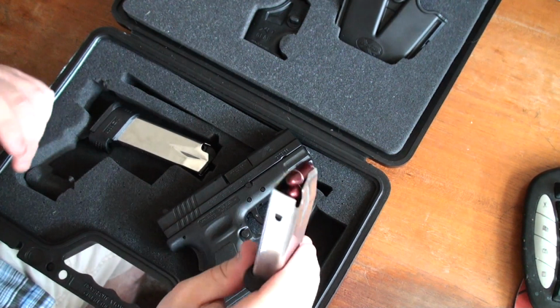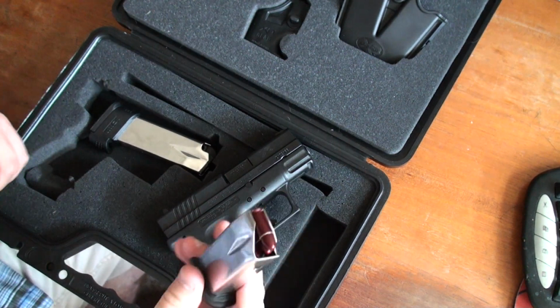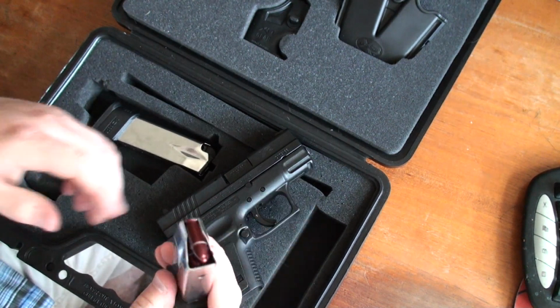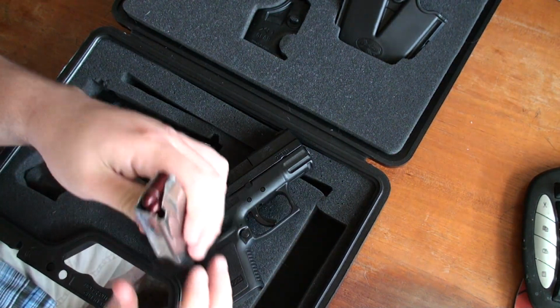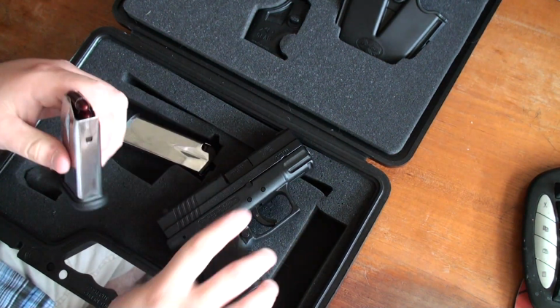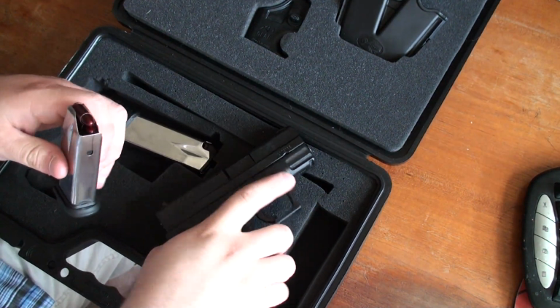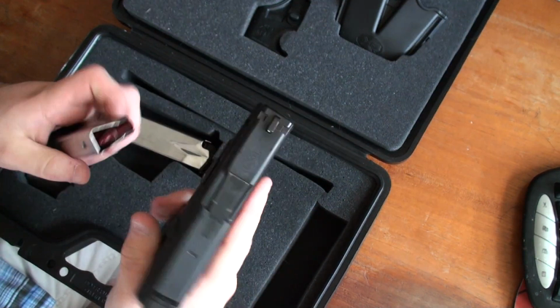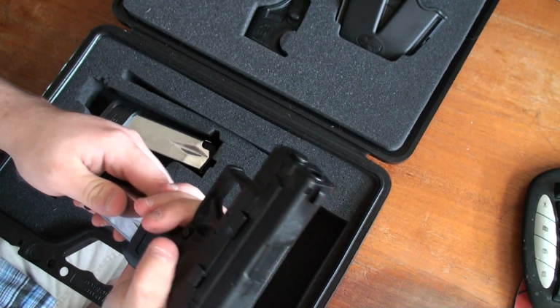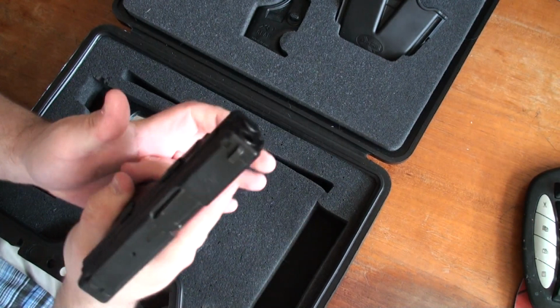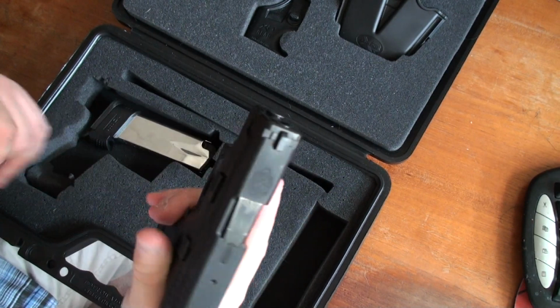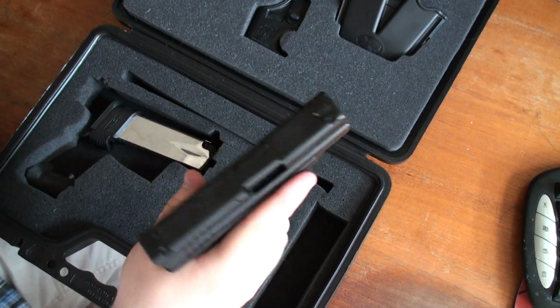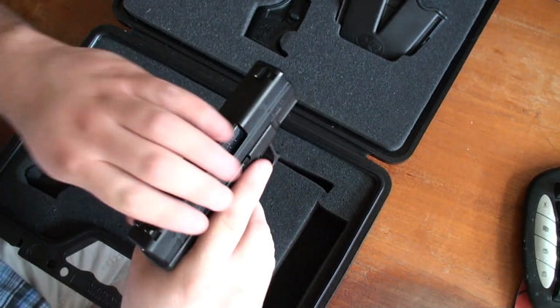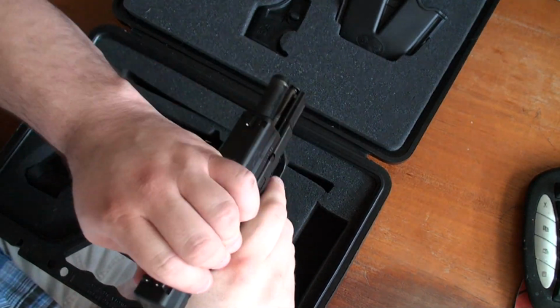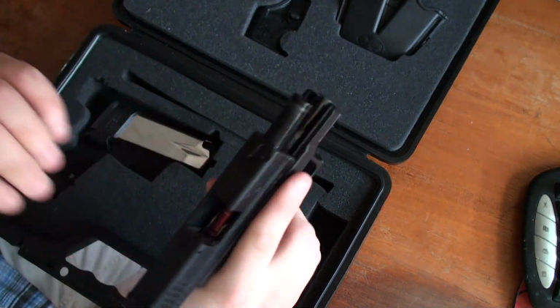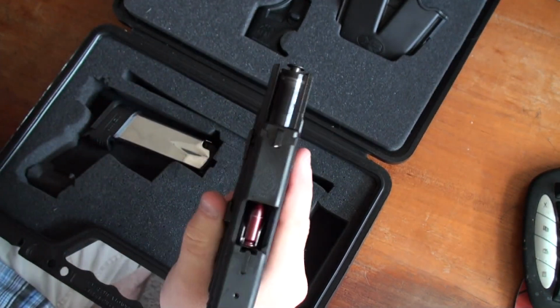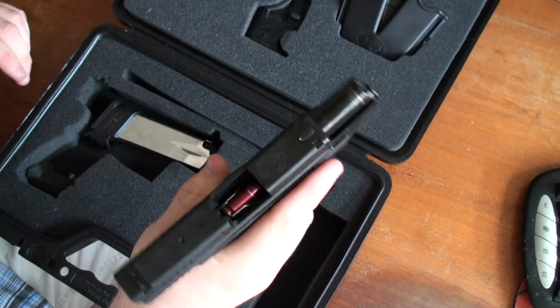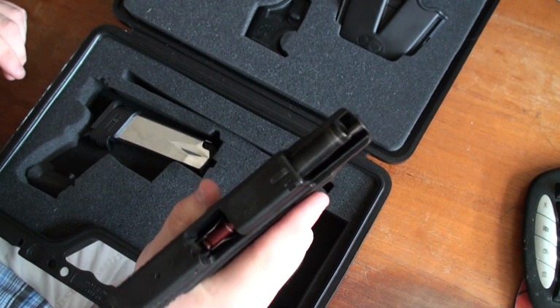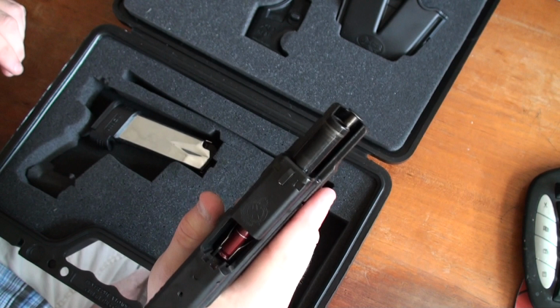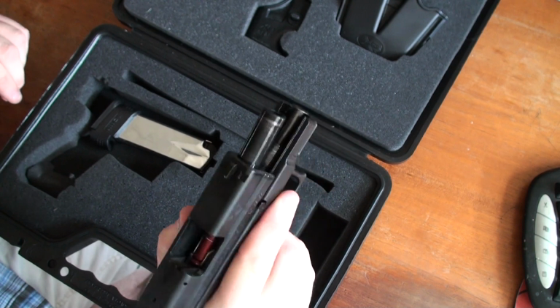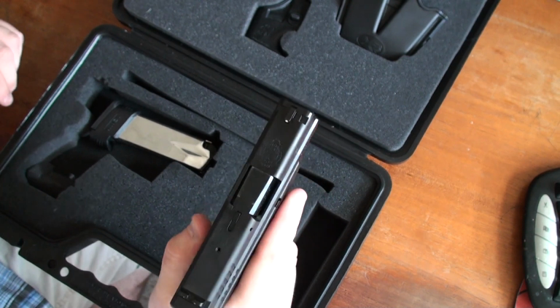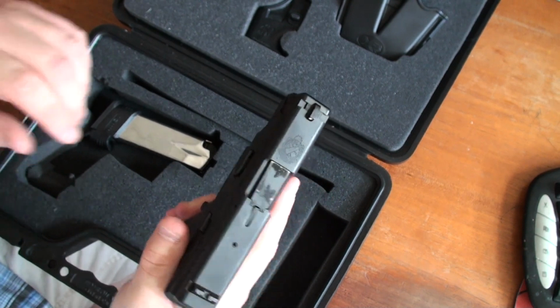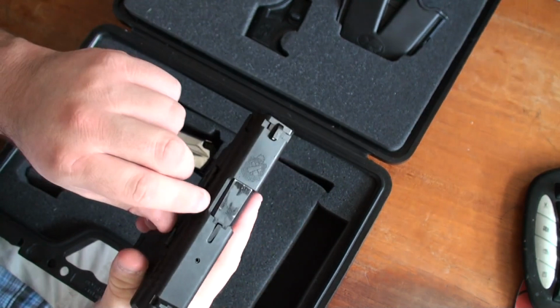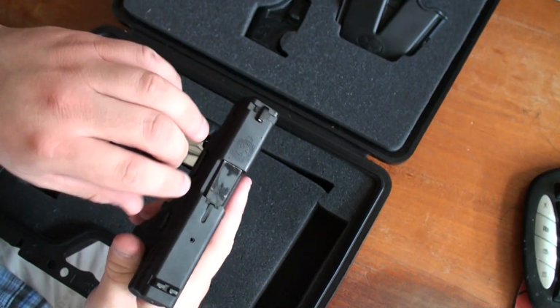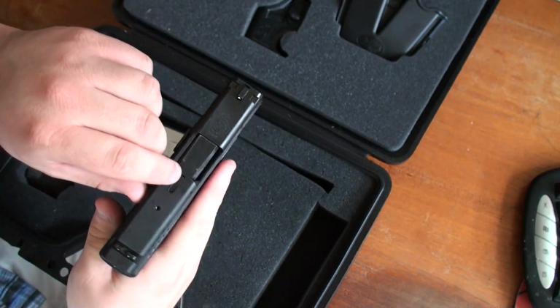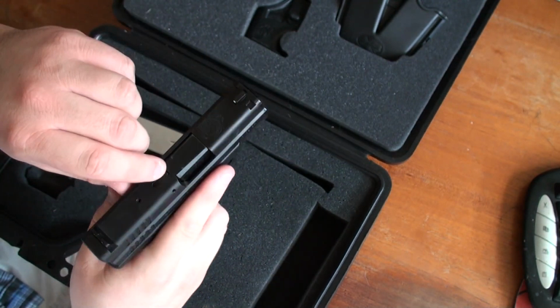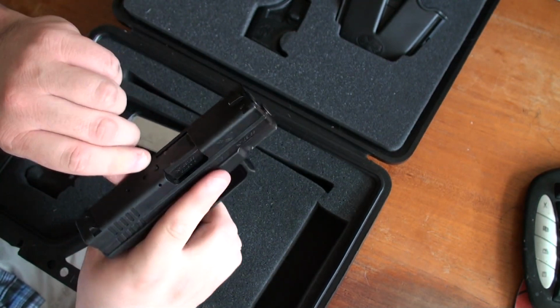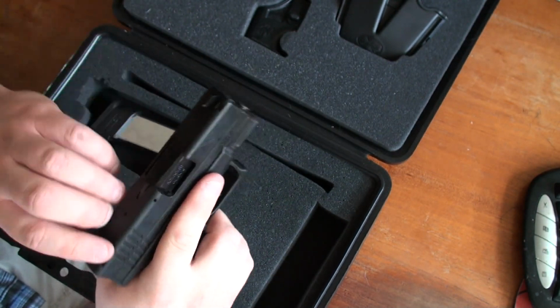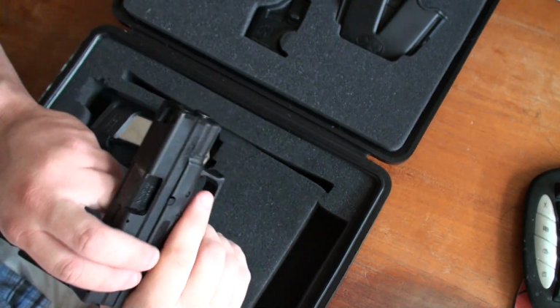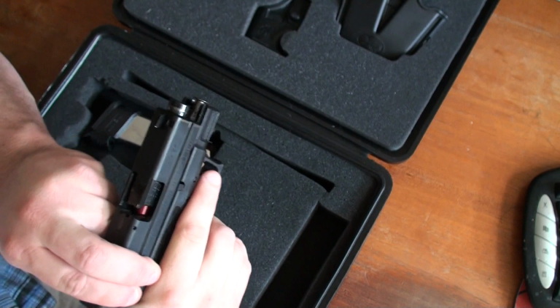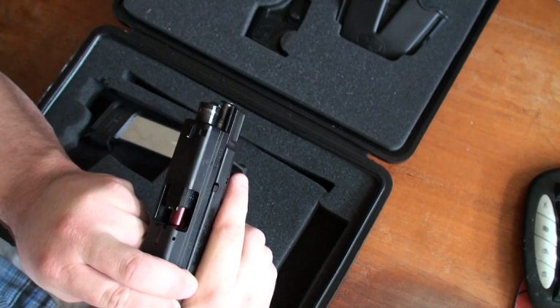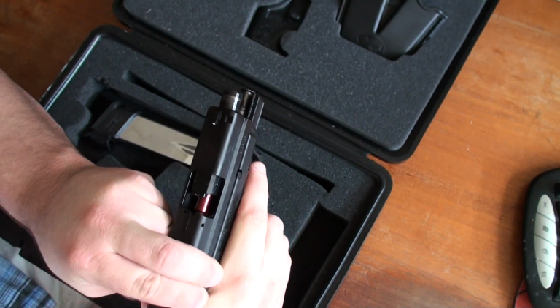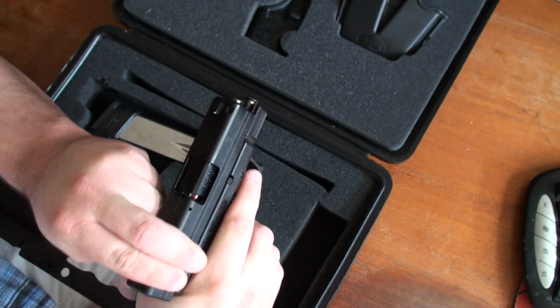Okay, we got three dummies in here. Can't see it on camera but it is a dummy round. The indicator comes up here, letting you know there is a round in there, as you can see.